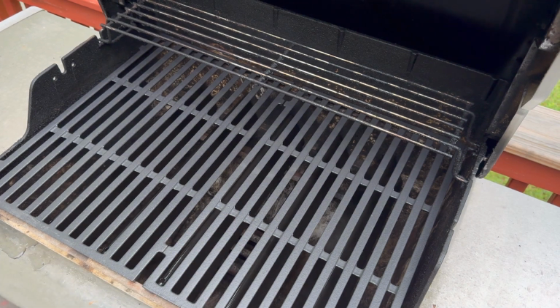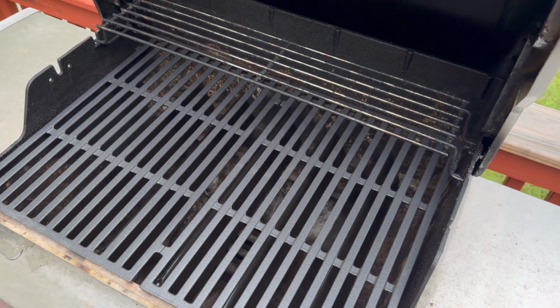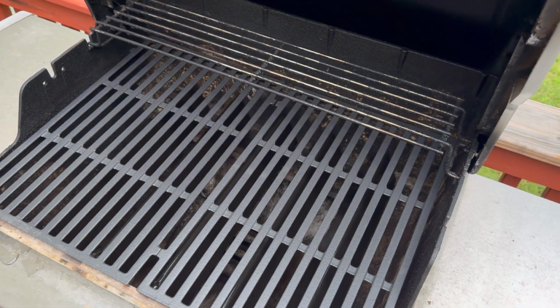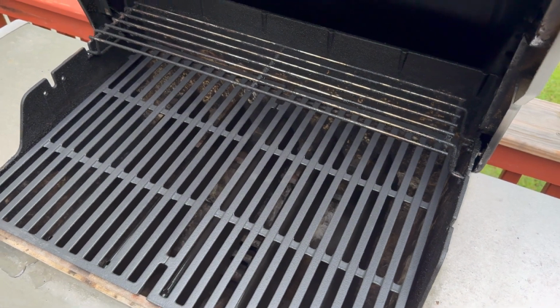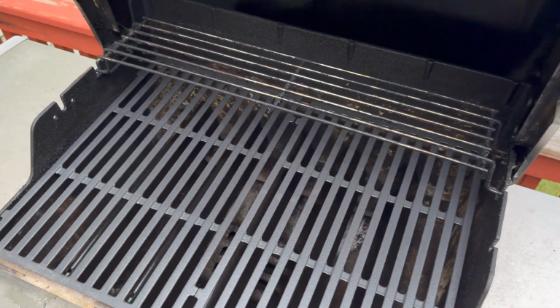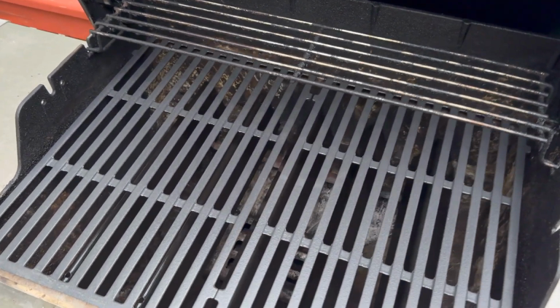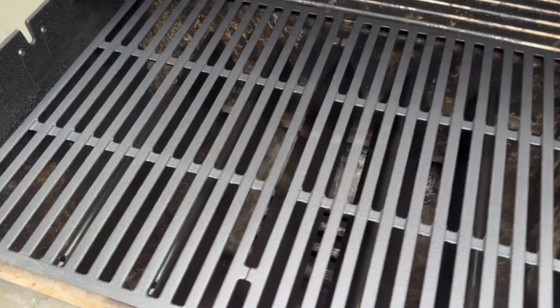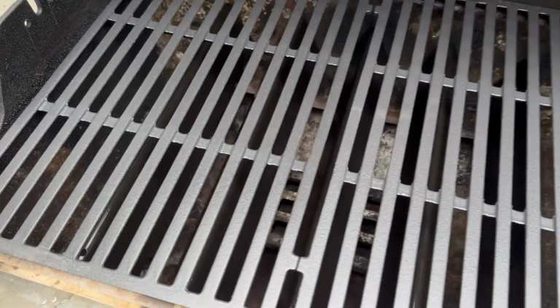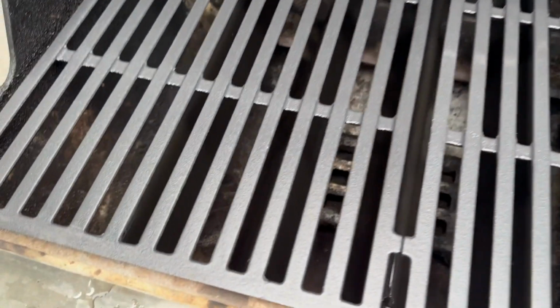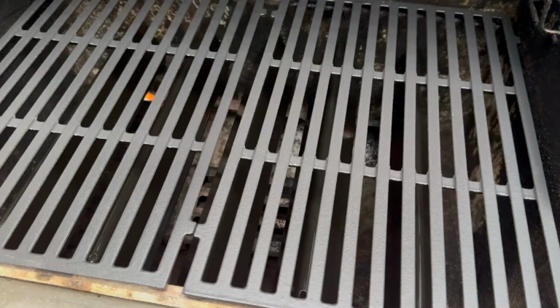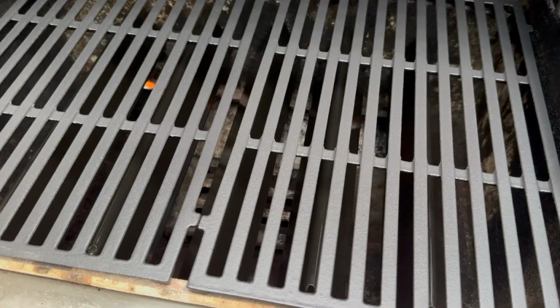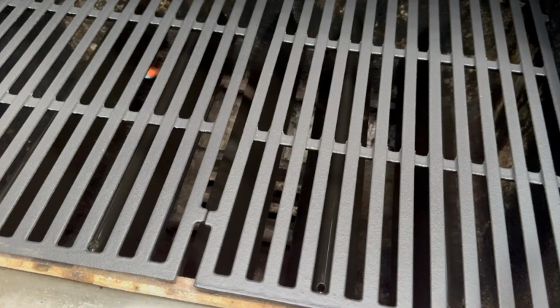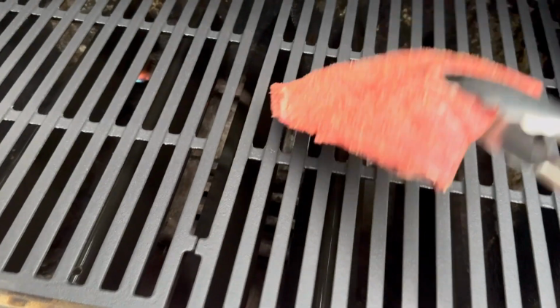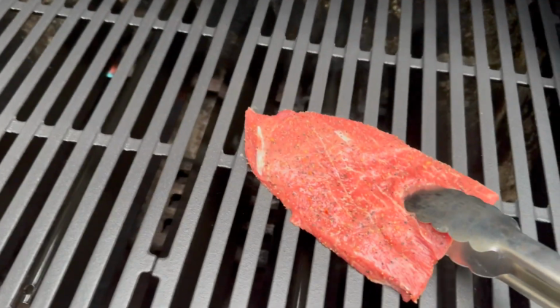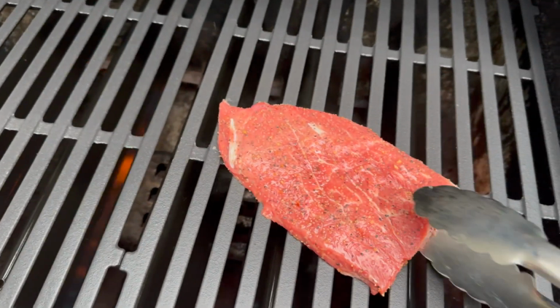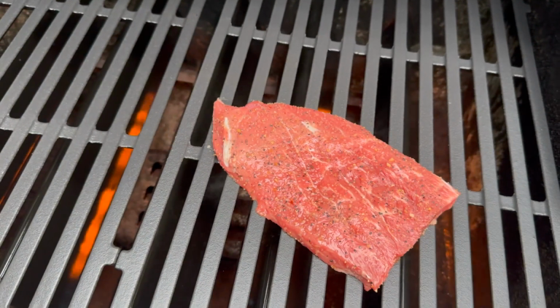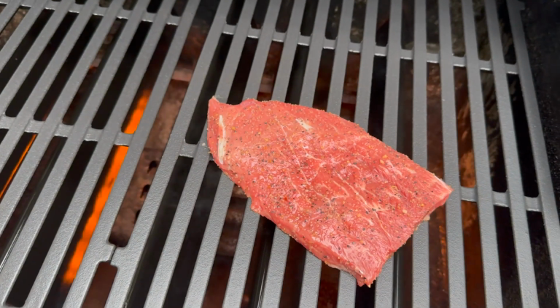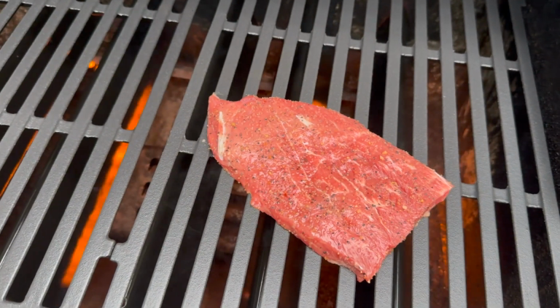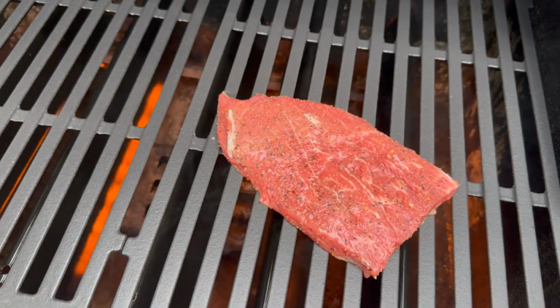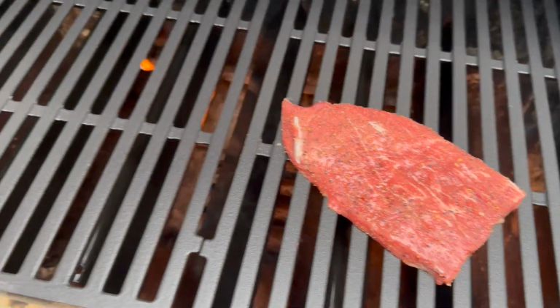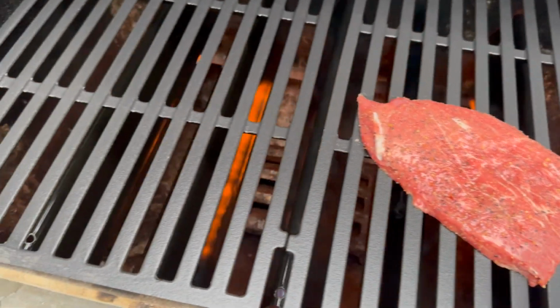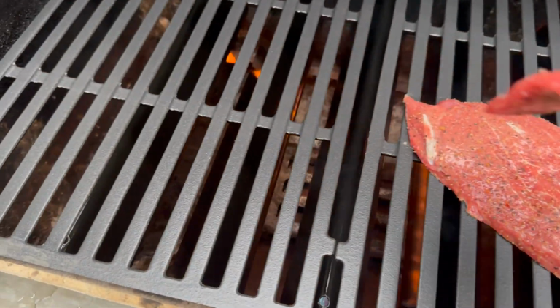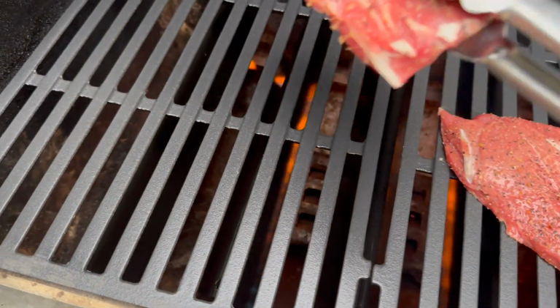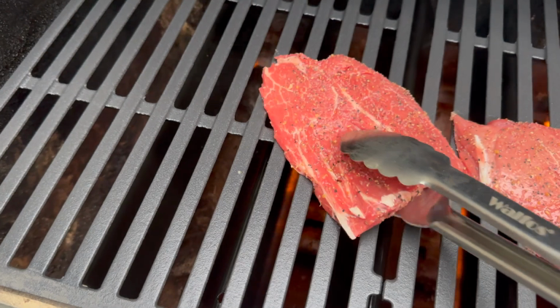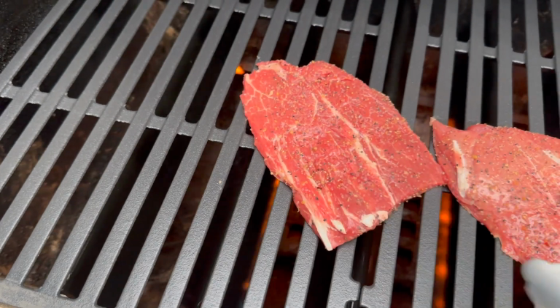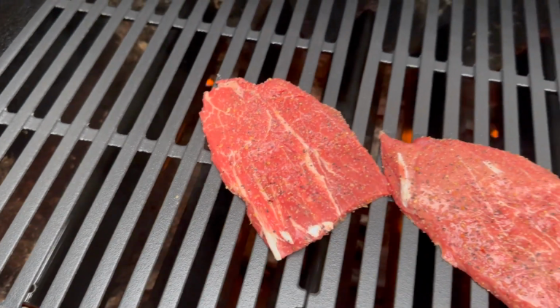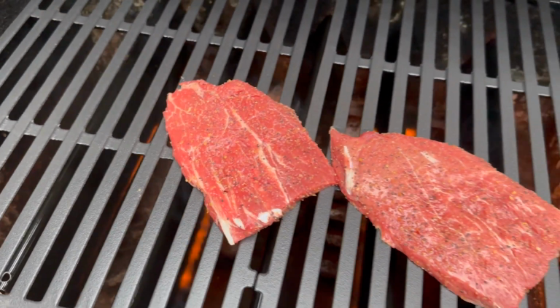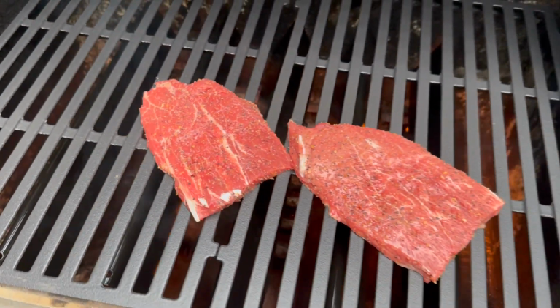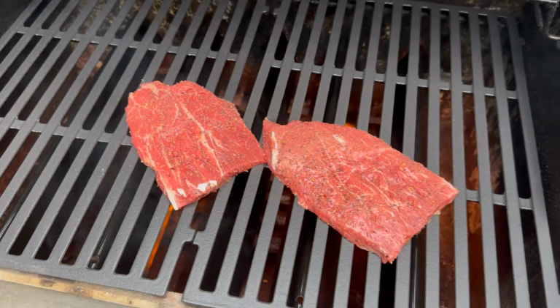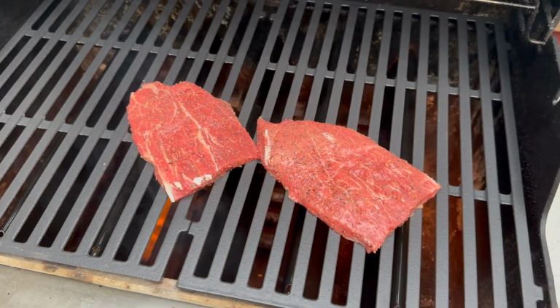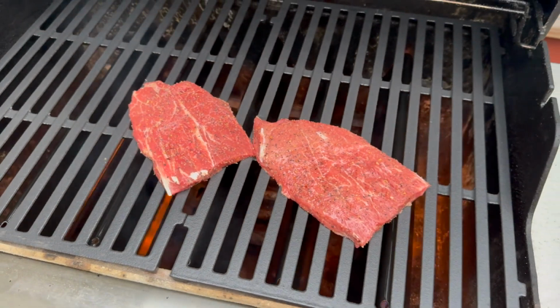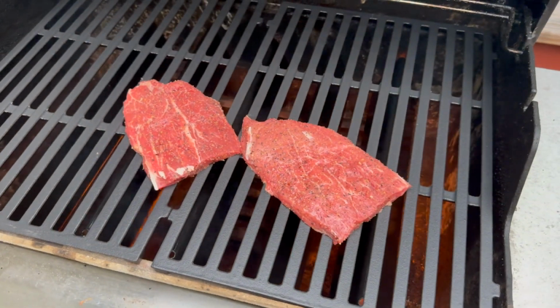Once I got them installed, it was time to fire up the grill and do a little bit of cooking. I was doing flat iron steaks tonight. You can see right there the grill is burning perfect, getting great sear, and the steaks came out amazing.